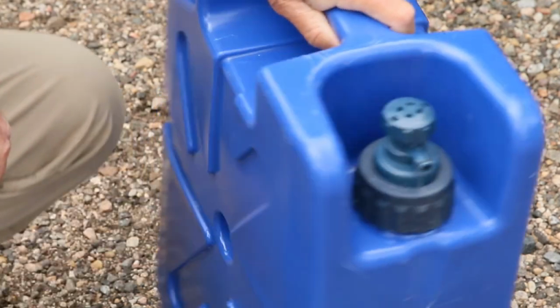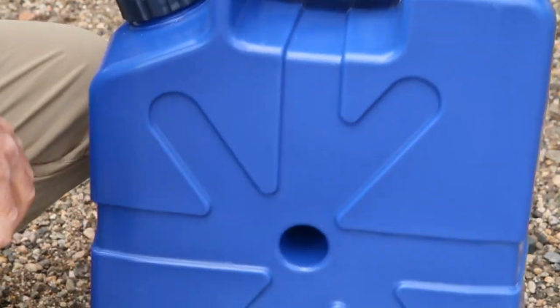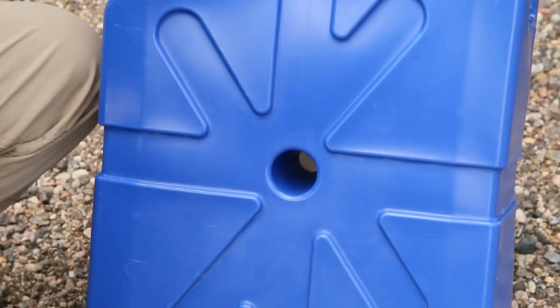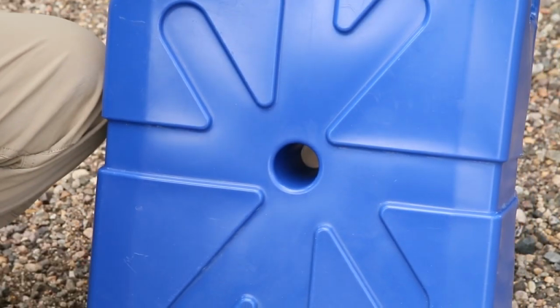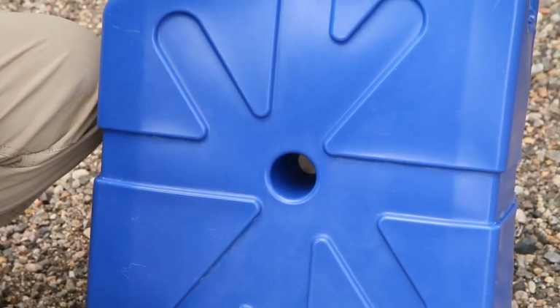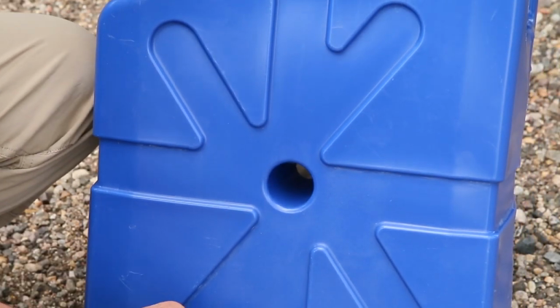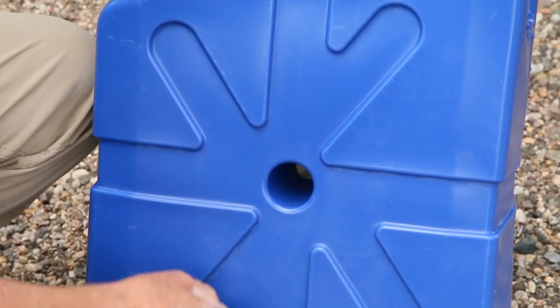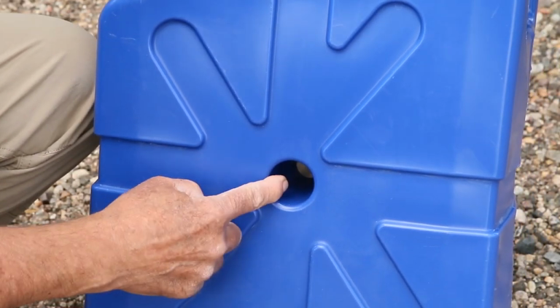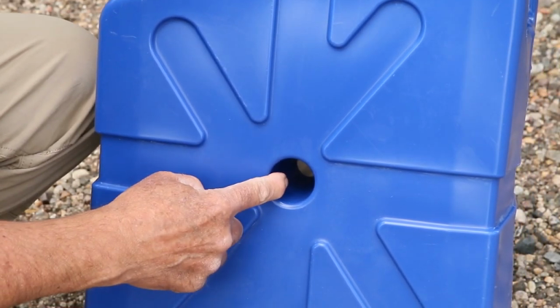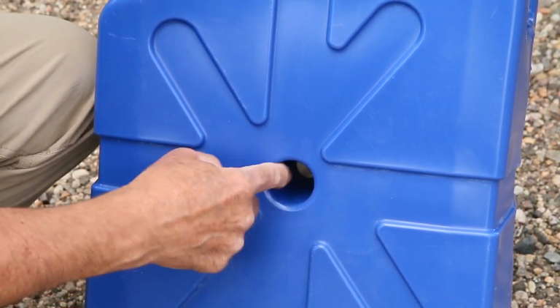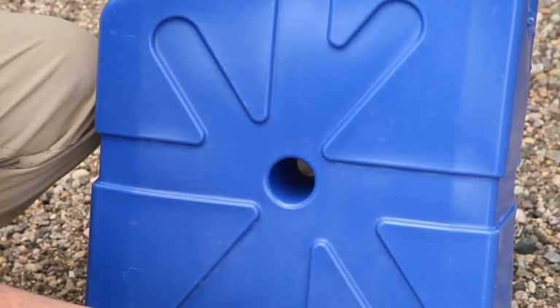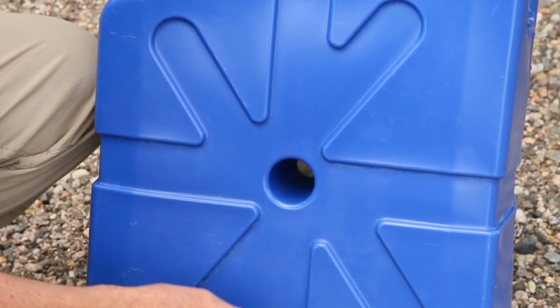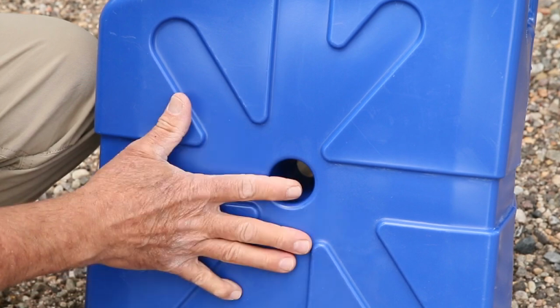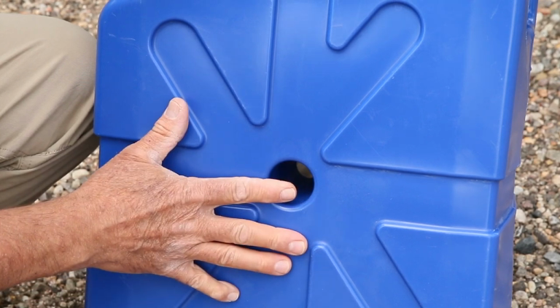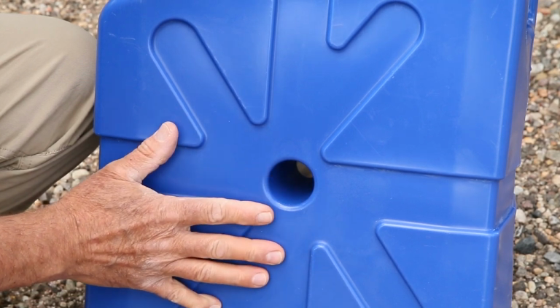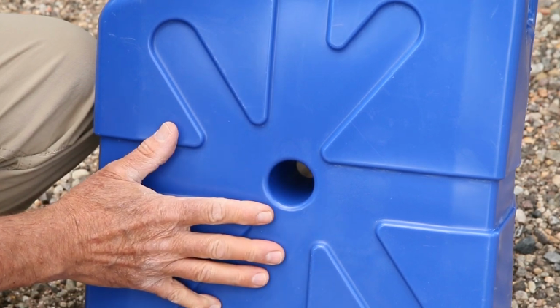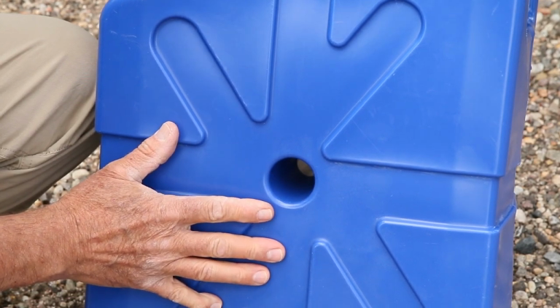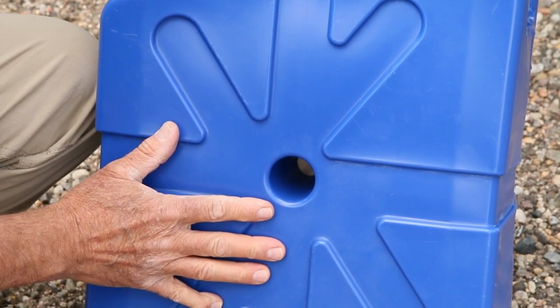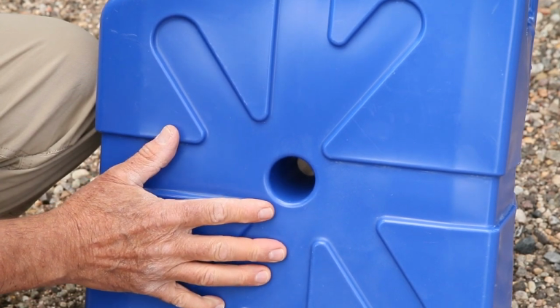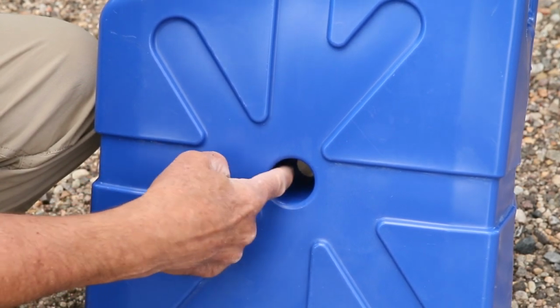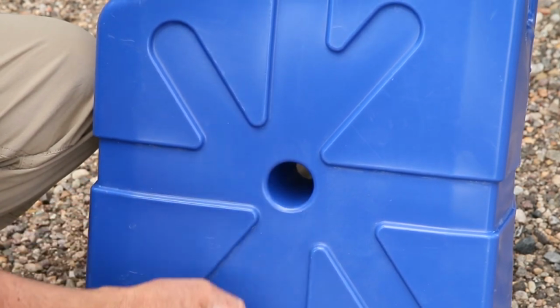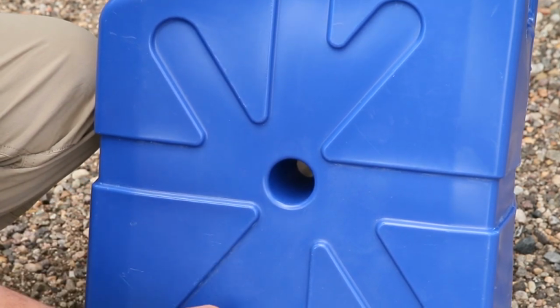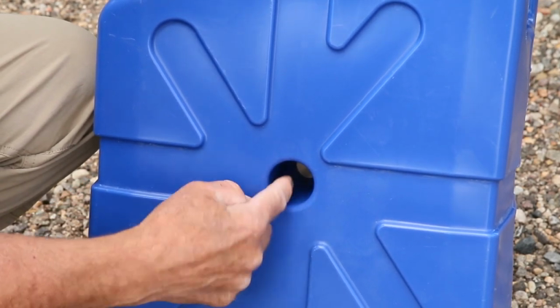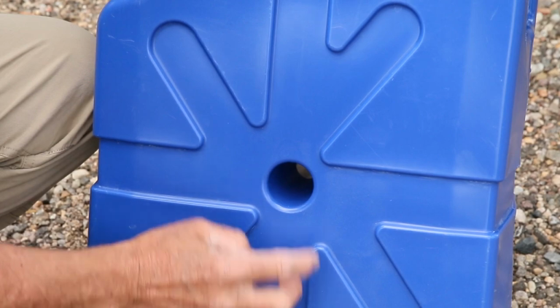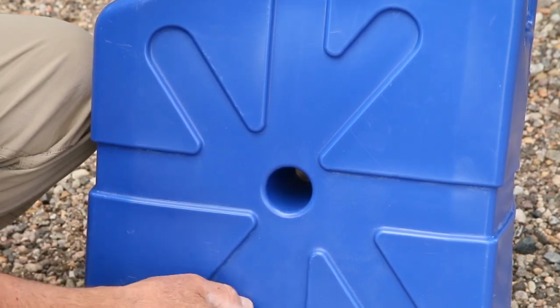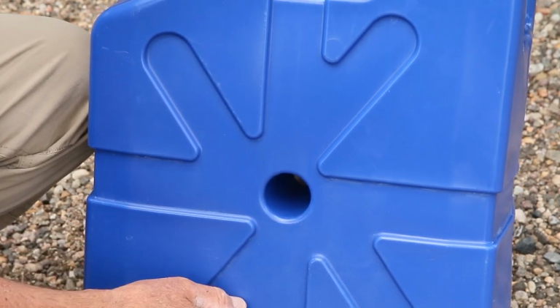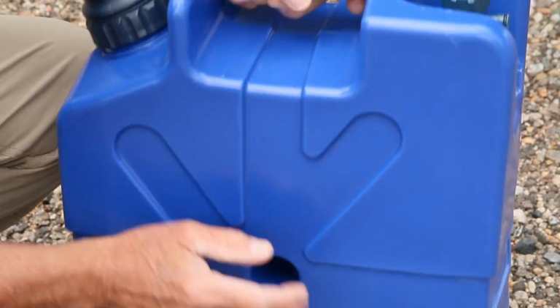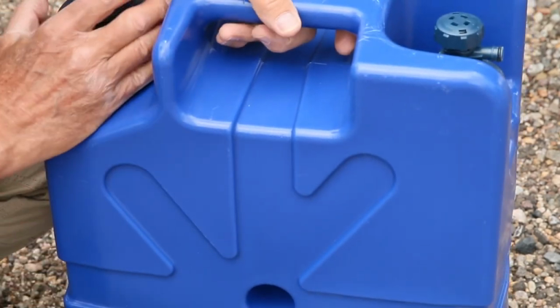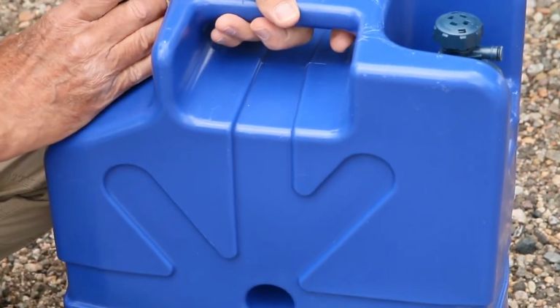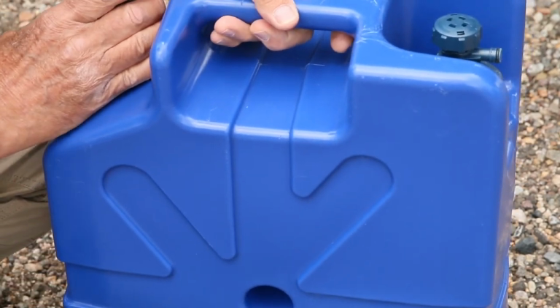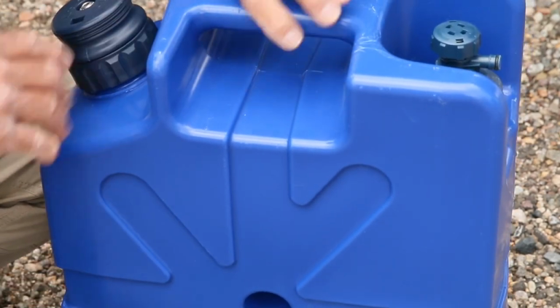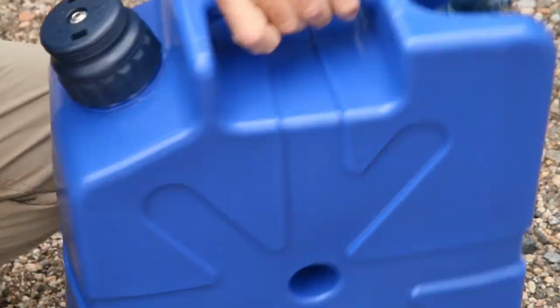Your carry handle is right here. If you want to jerry-rig some way to put this jerry can somewhere on your vehicle, they do have some holes right here, though I keep mine on the inside.